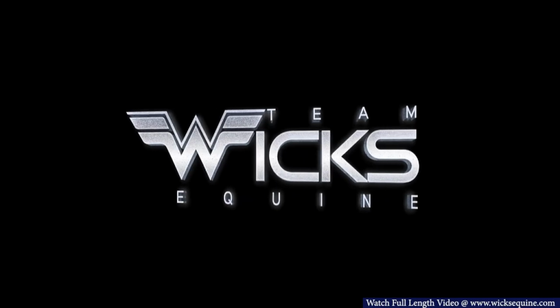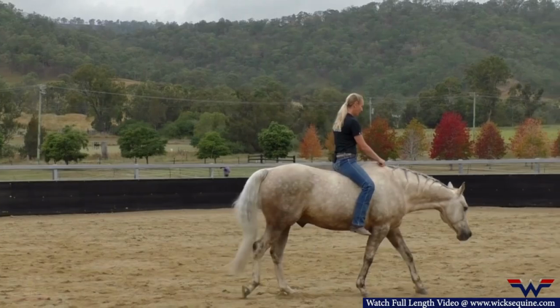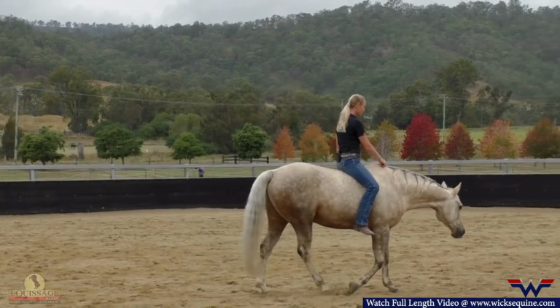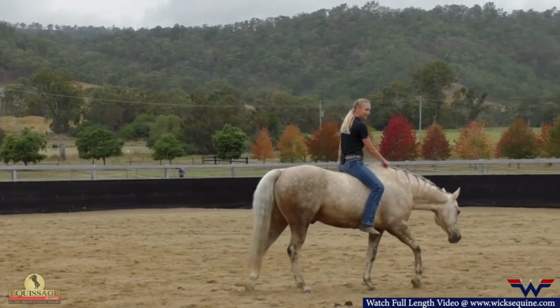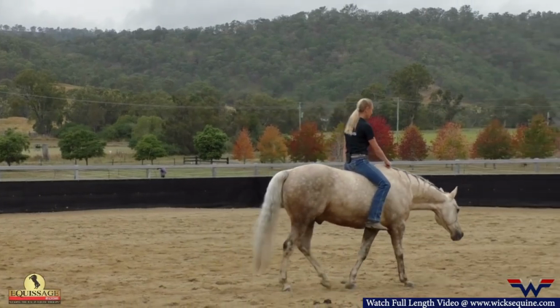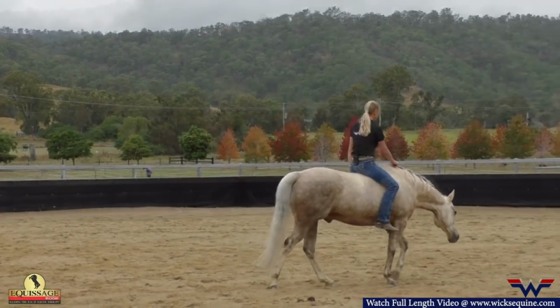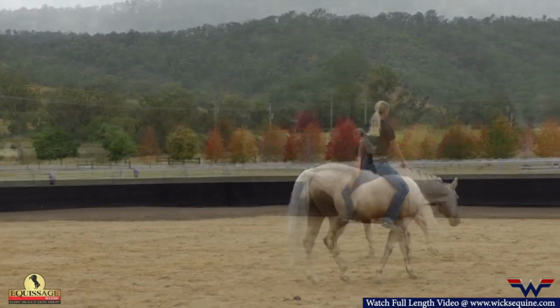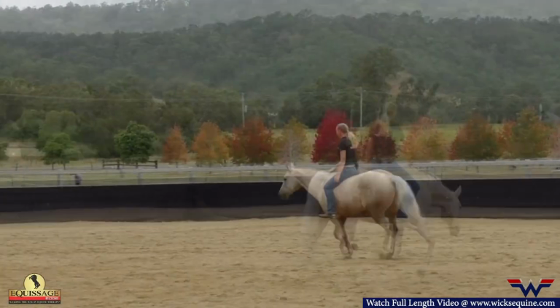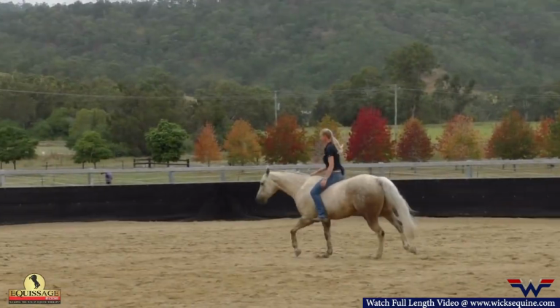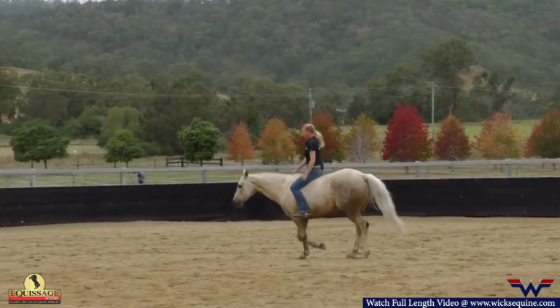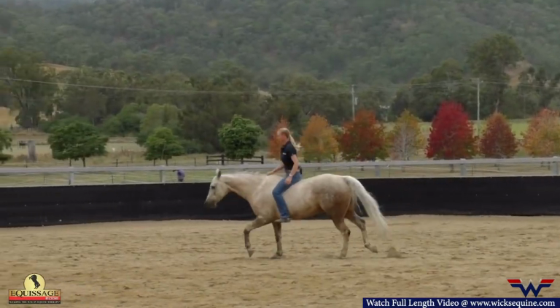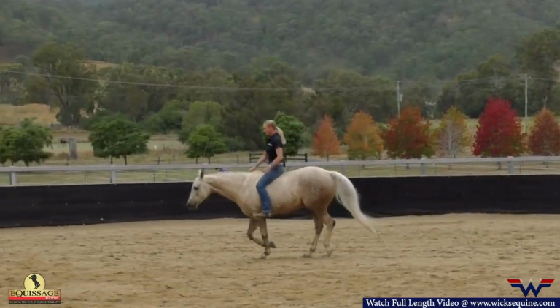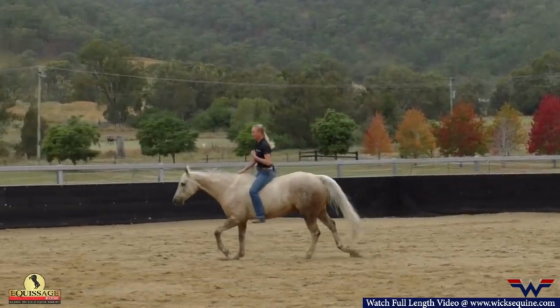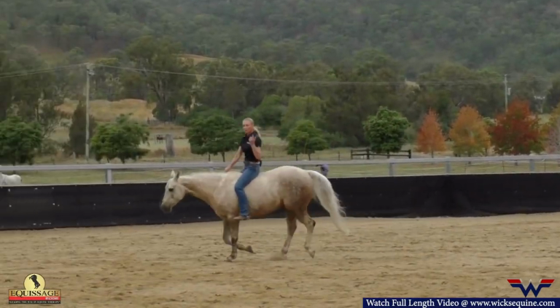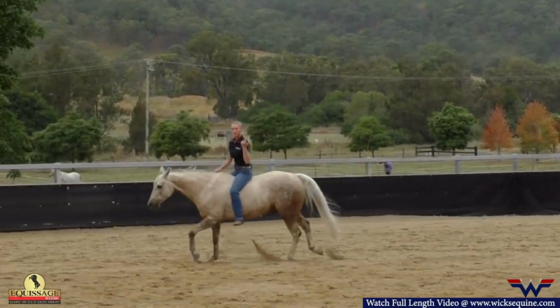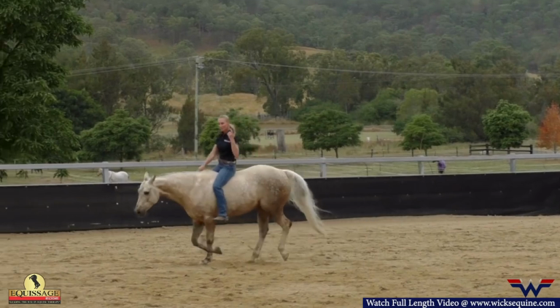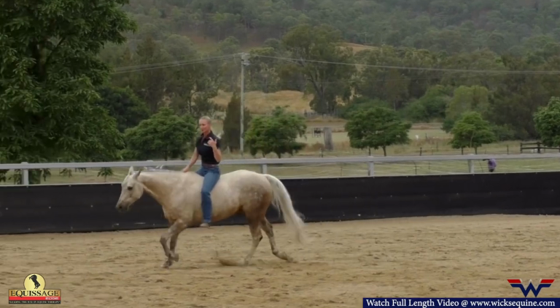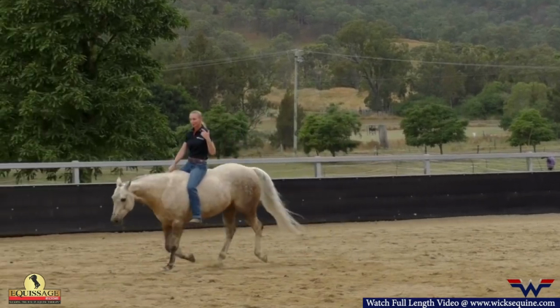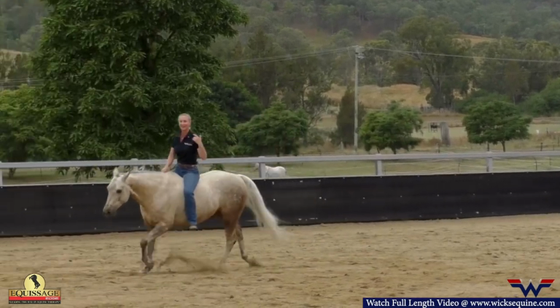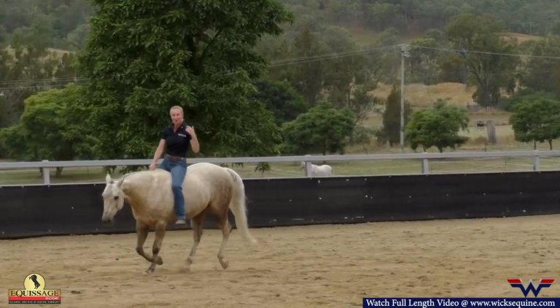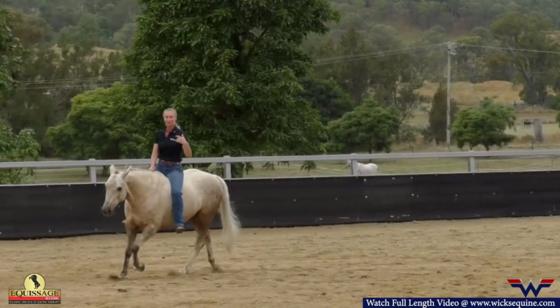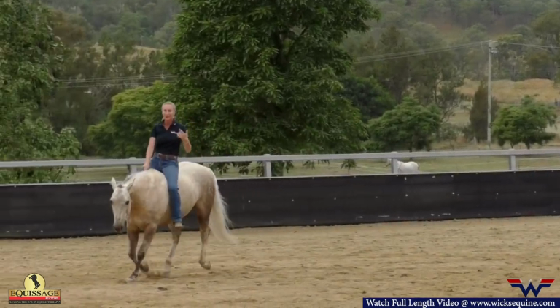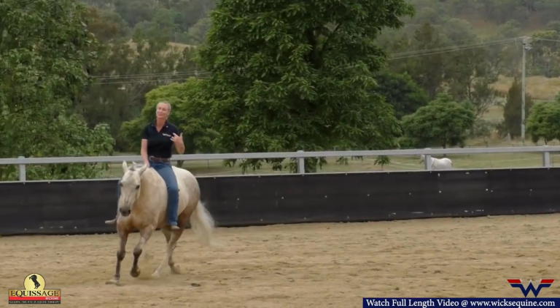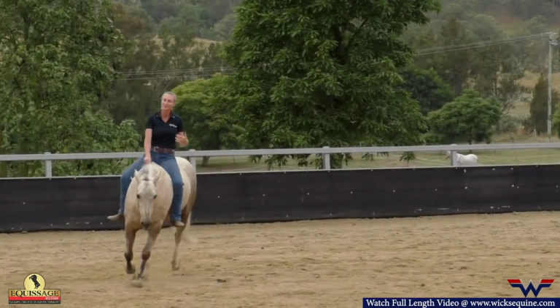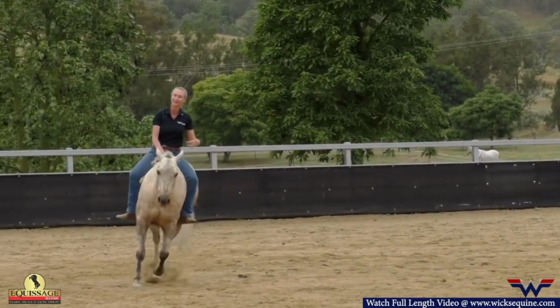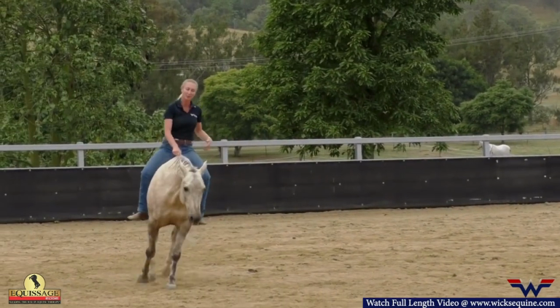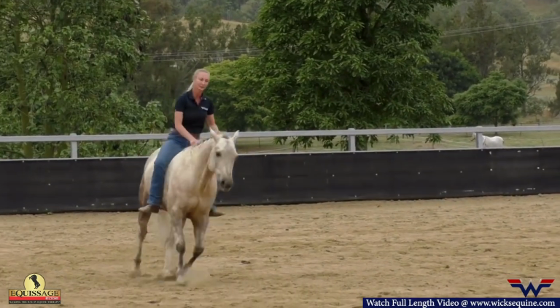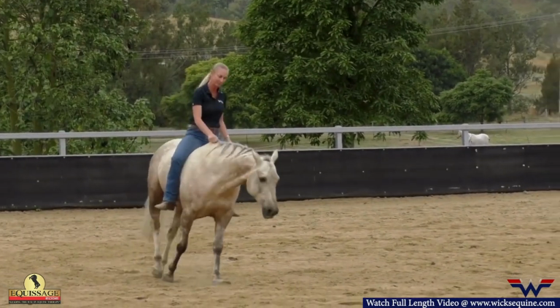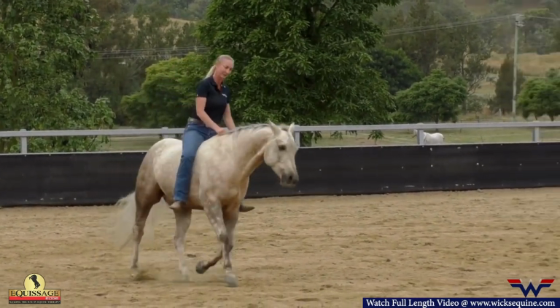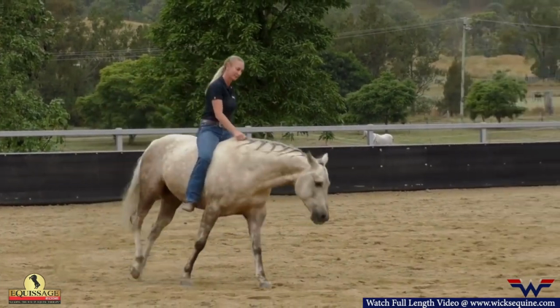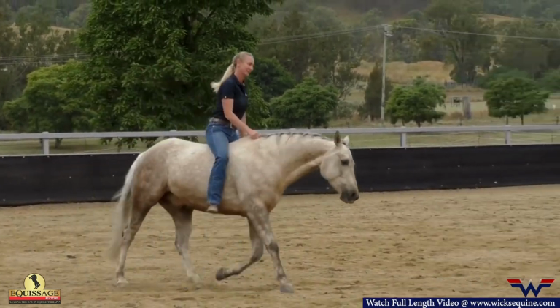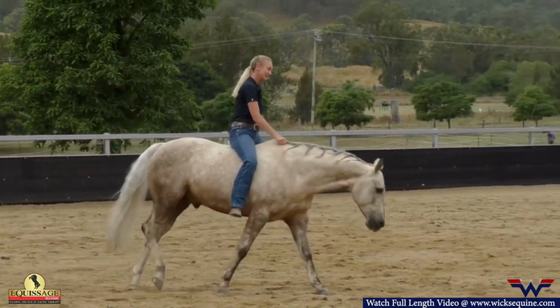I first teach them to hook onto a small circle at the jog, obviously with a saddle and a bridle on, before I get up to doing this.